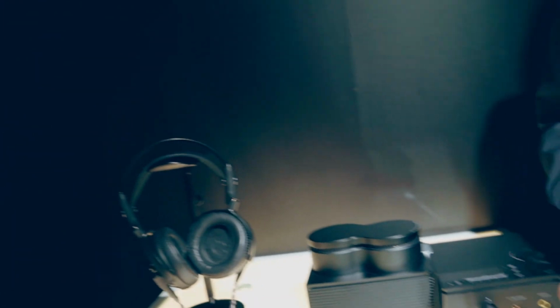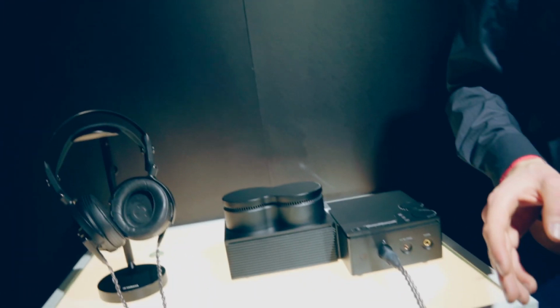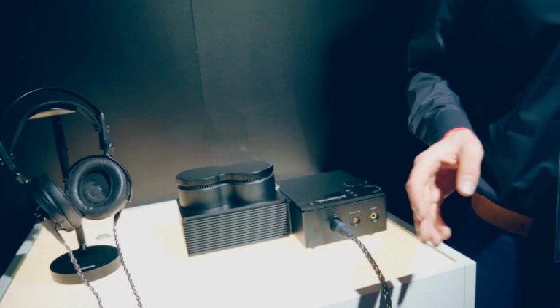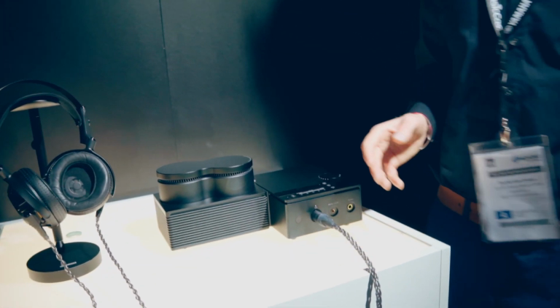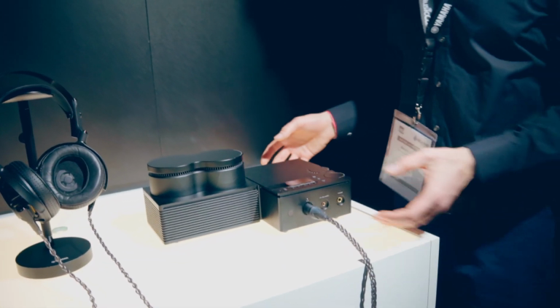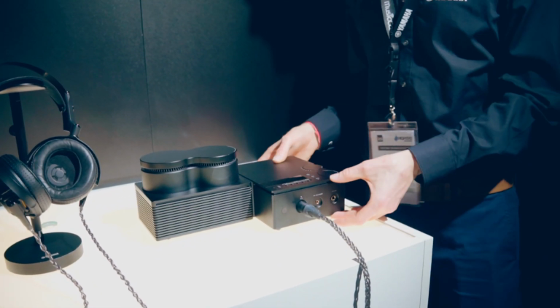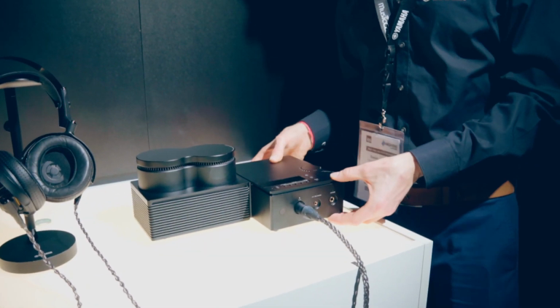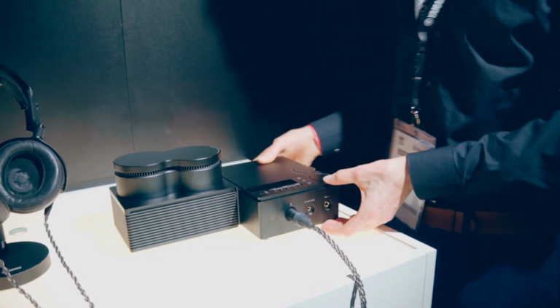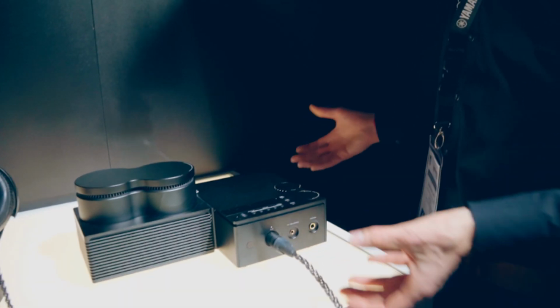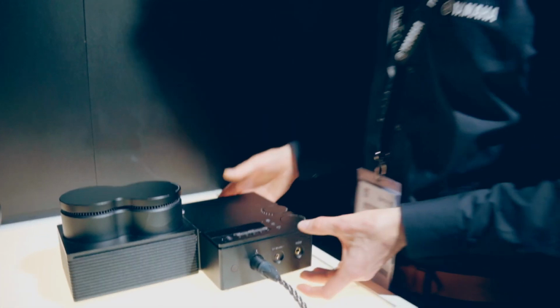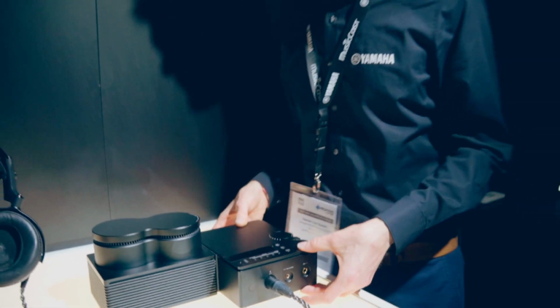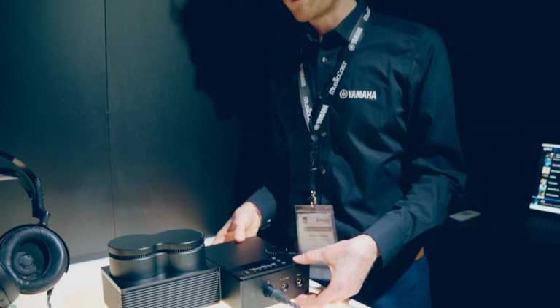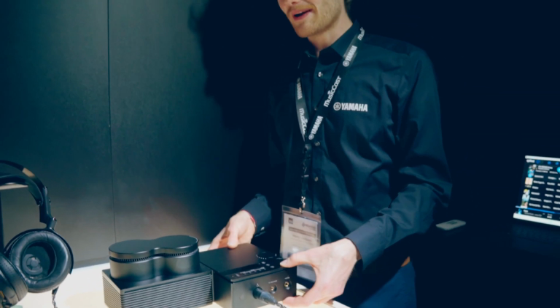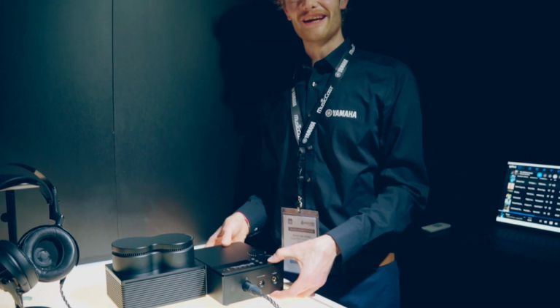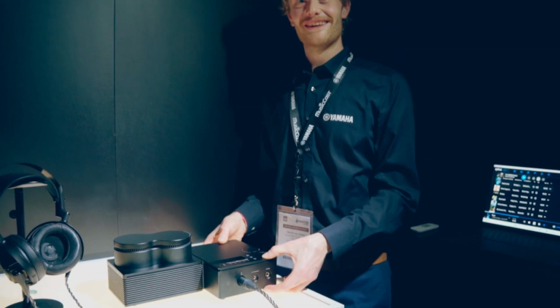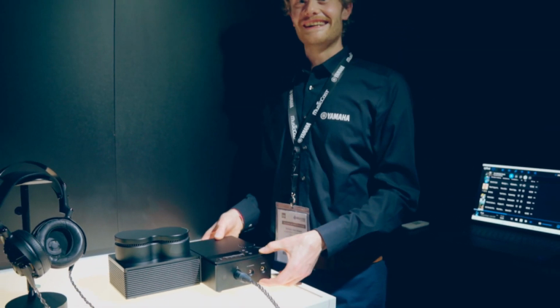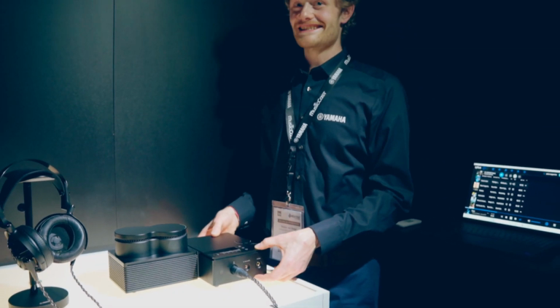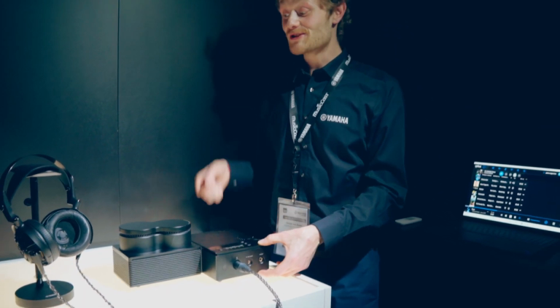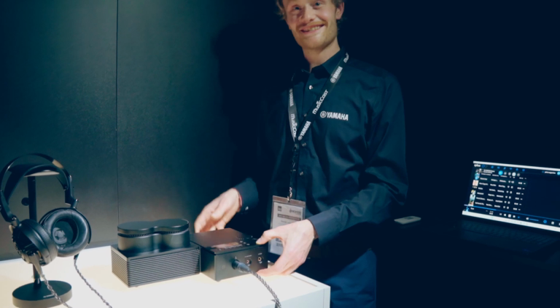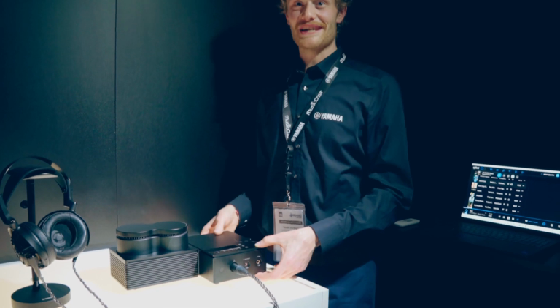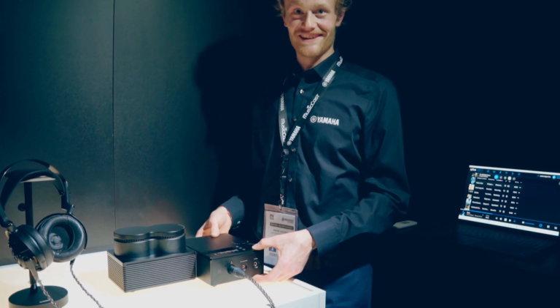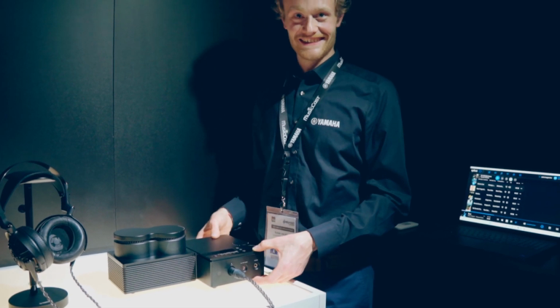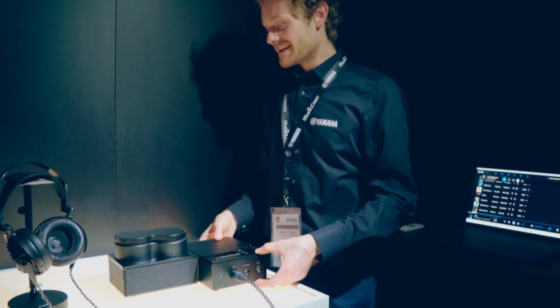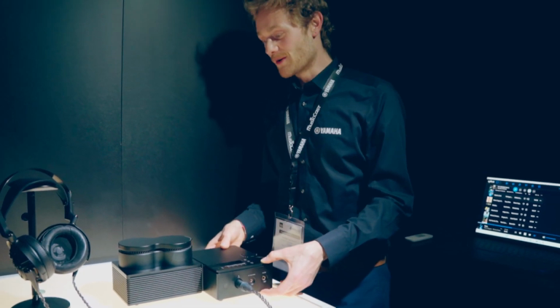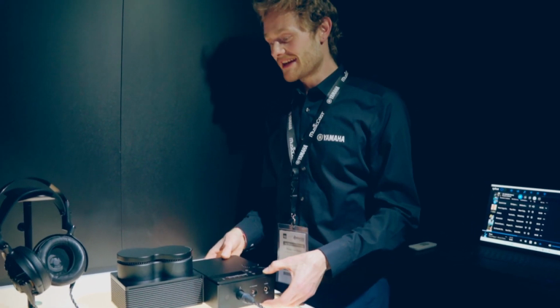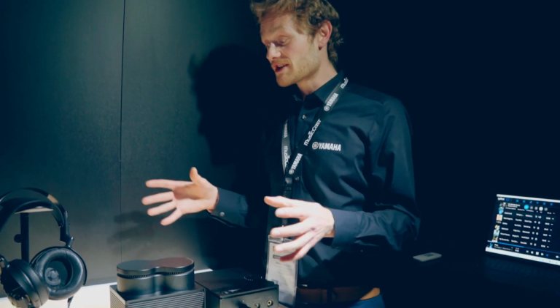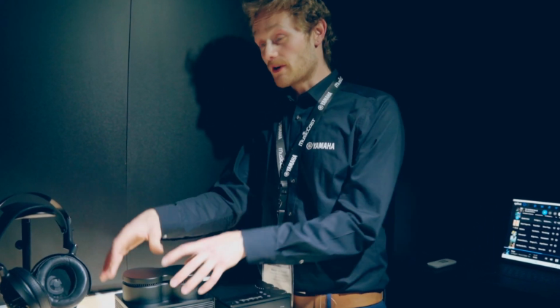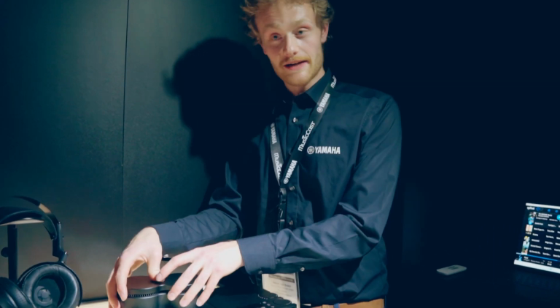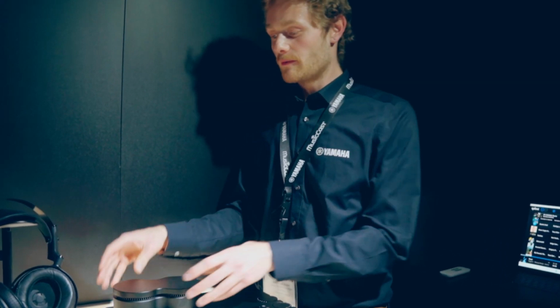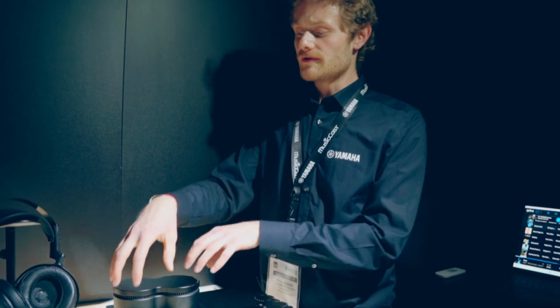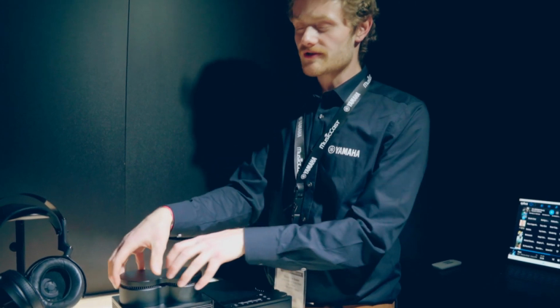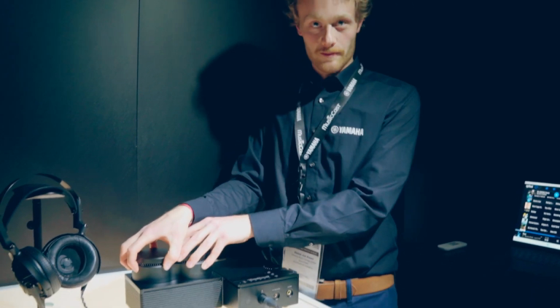And then we have the new headphone amplifier — something new. It's freshly arrived from Japan for High-End Munich, brought in the suitcase of our Japanese colleagues. So it's a fresh prototype. Two toroidal transformers.